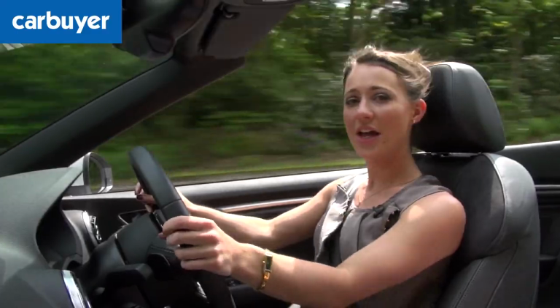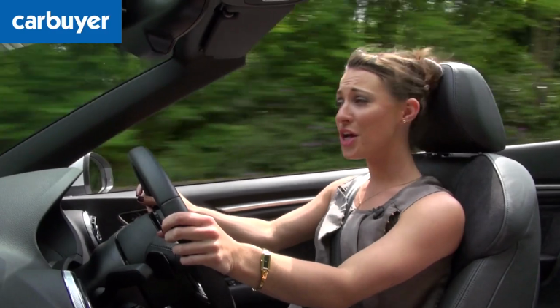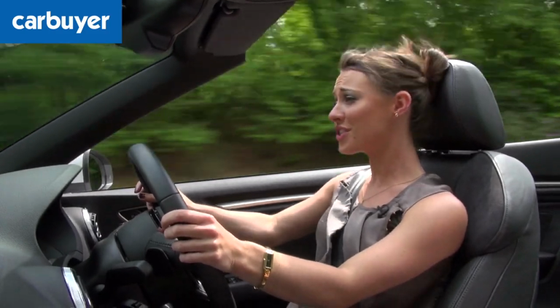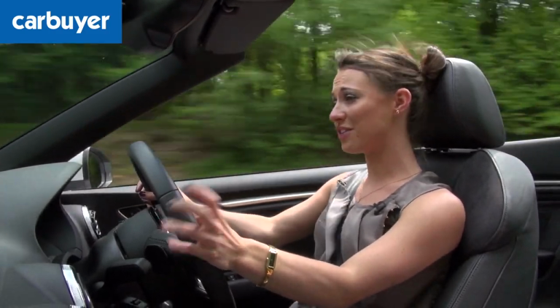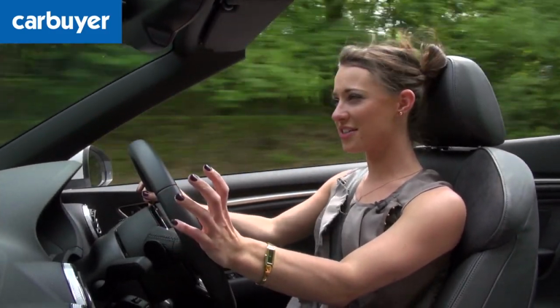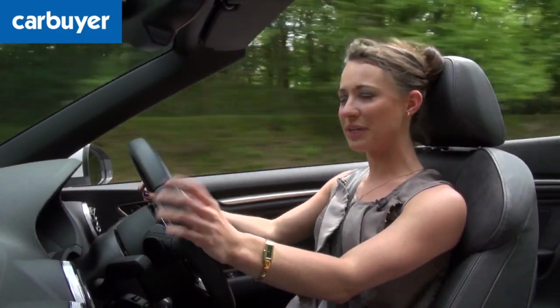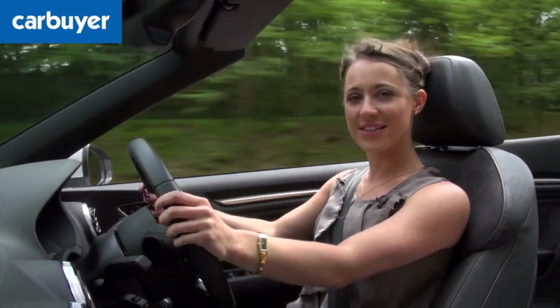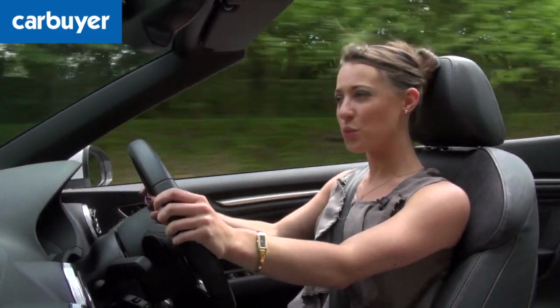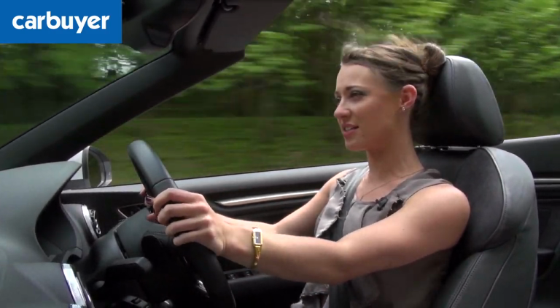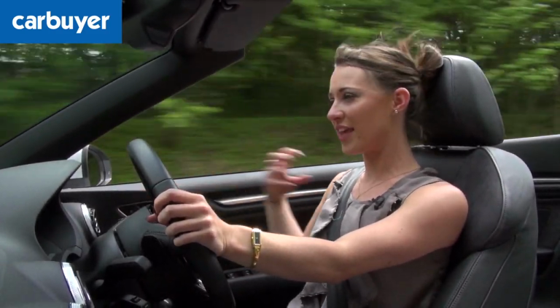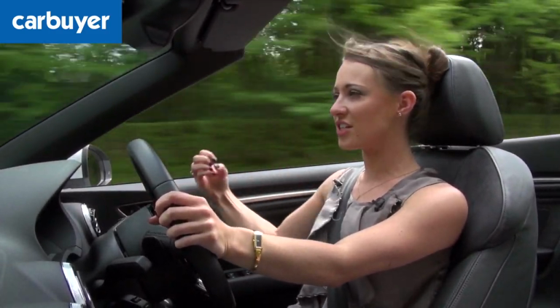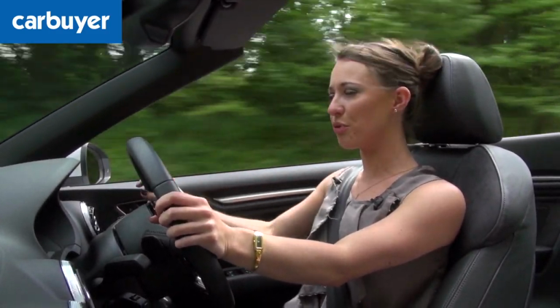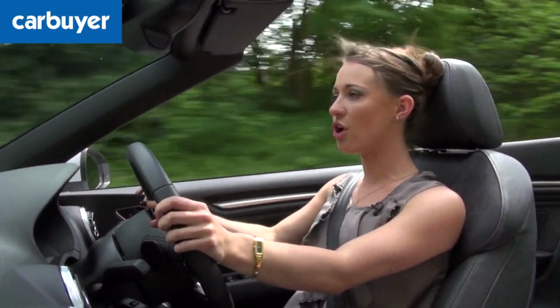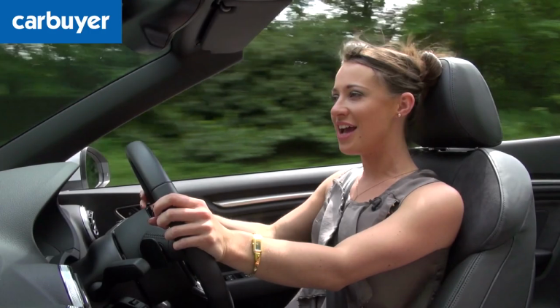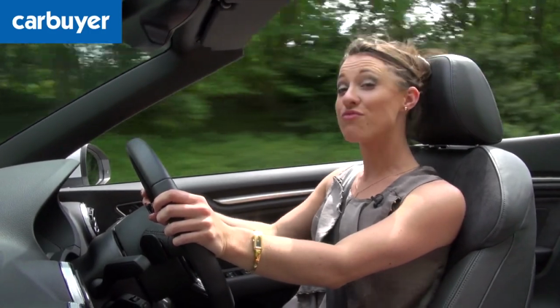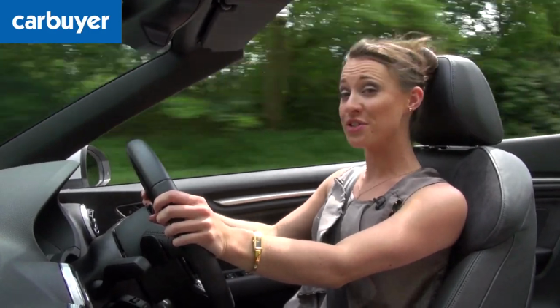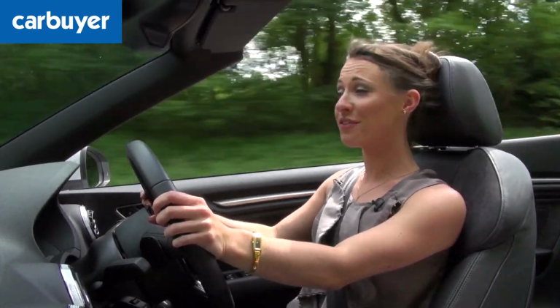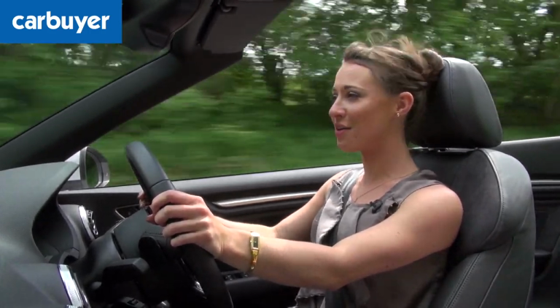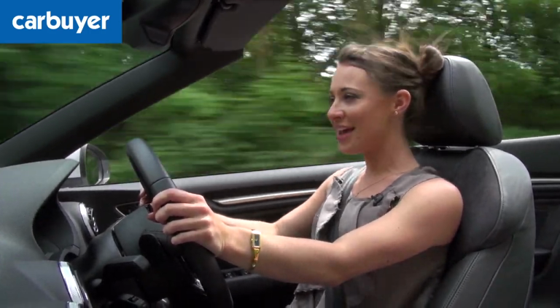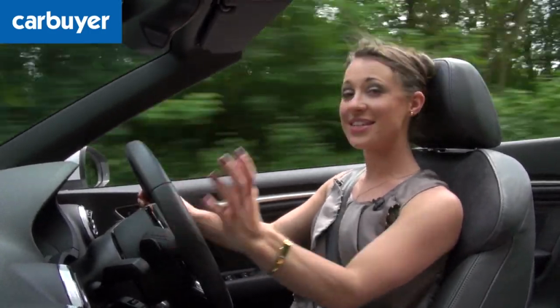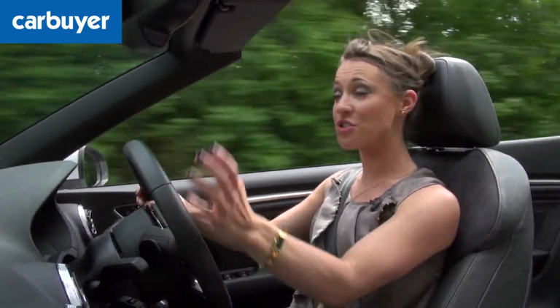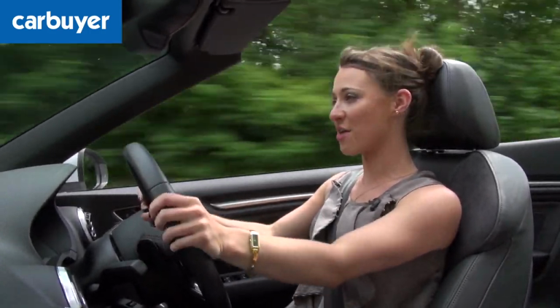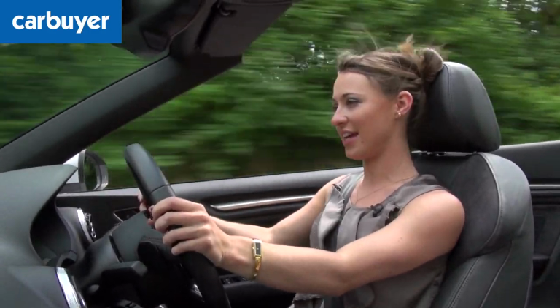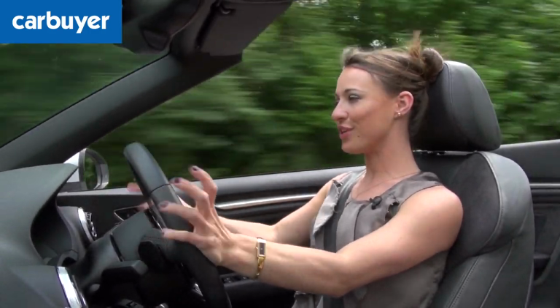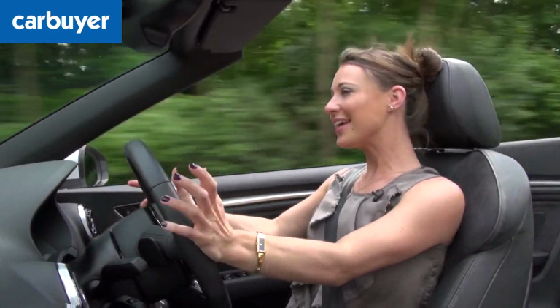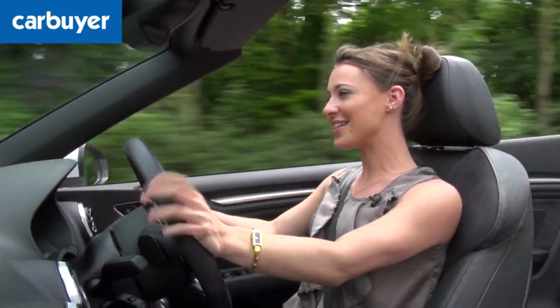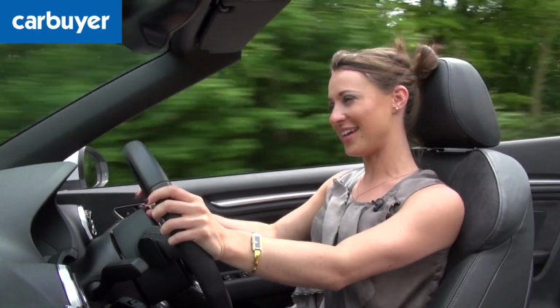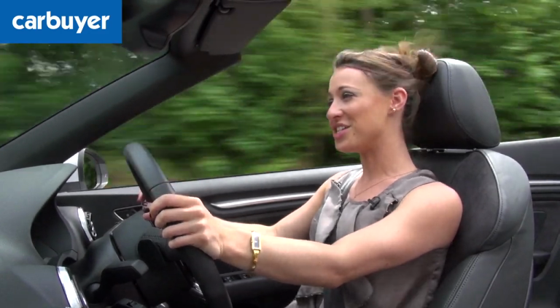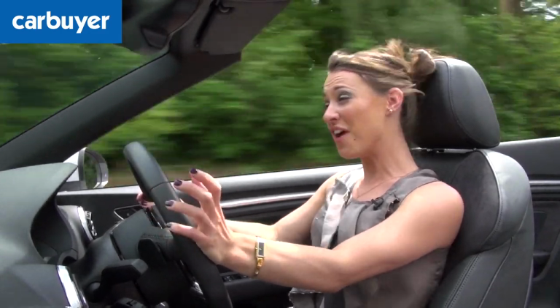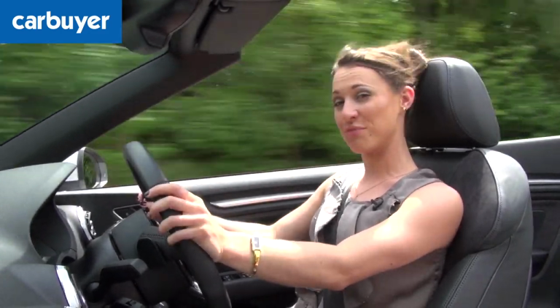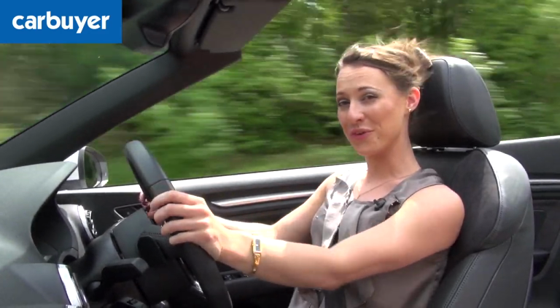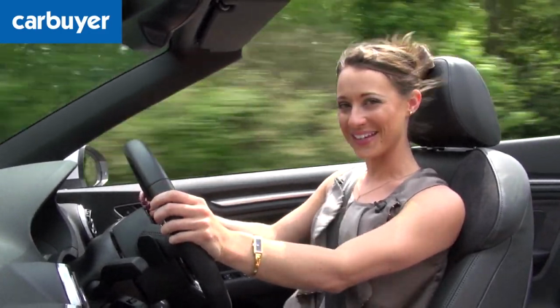Lighter also means faster because there's less weight for the engines to pull along. For the real speed freaks out there, there's the S3 Cabriolet, which gets to 60 in just 5.4 seconds.